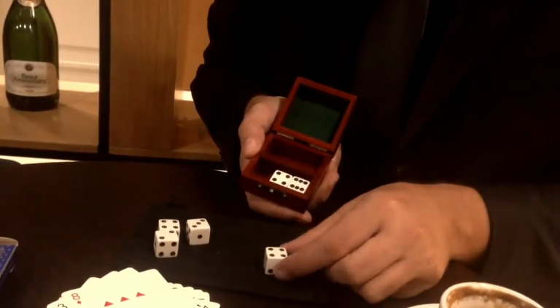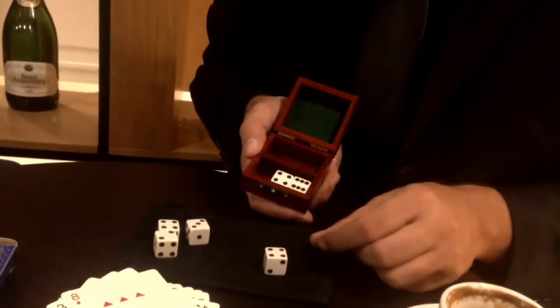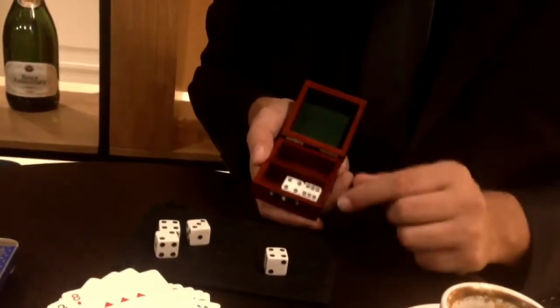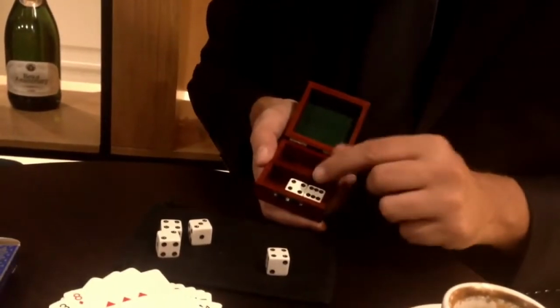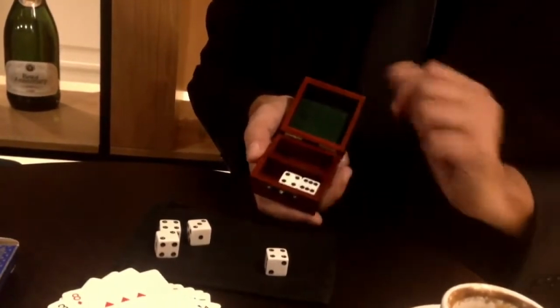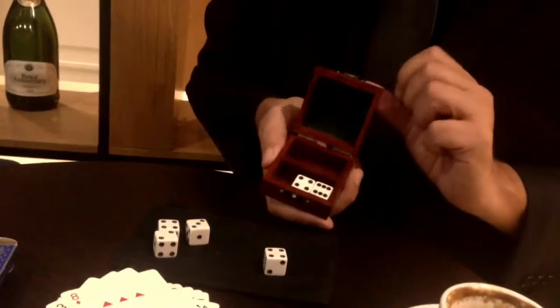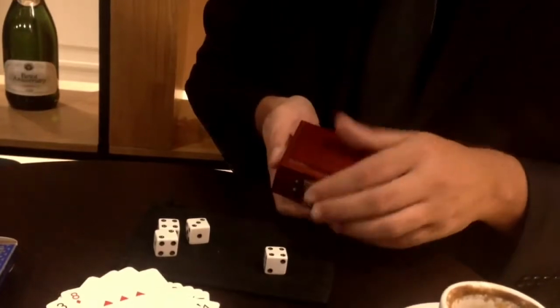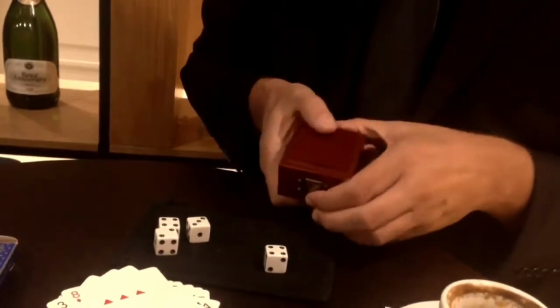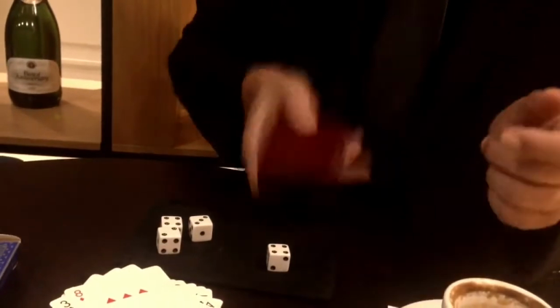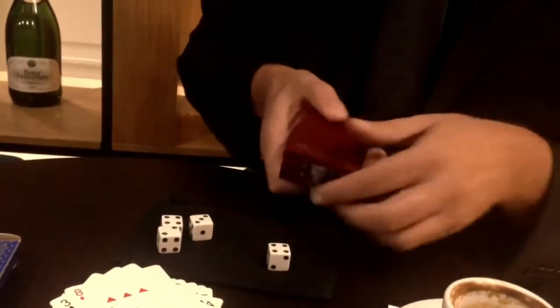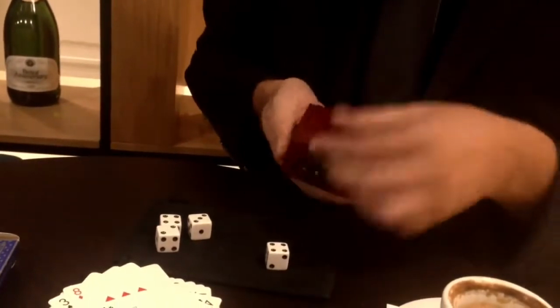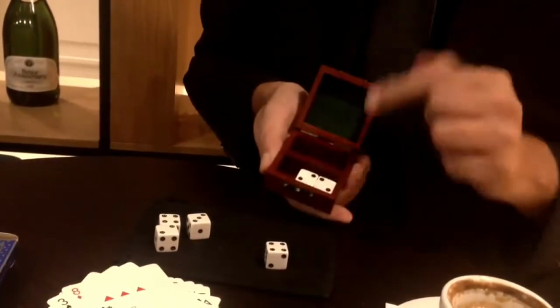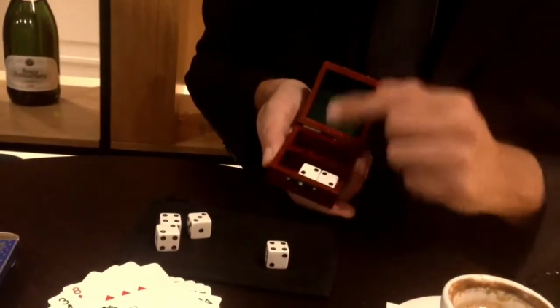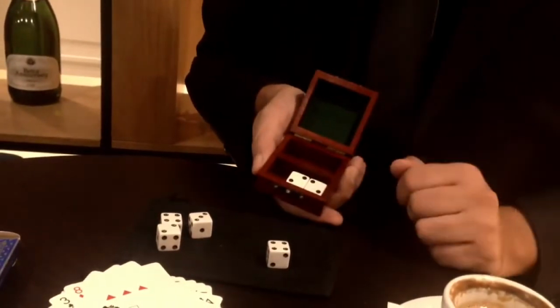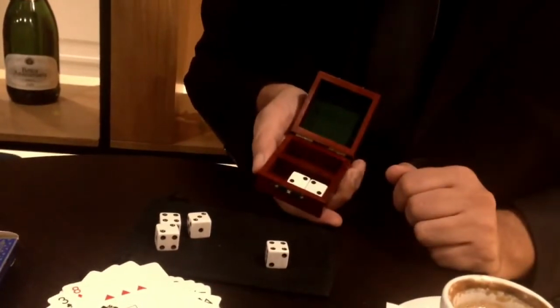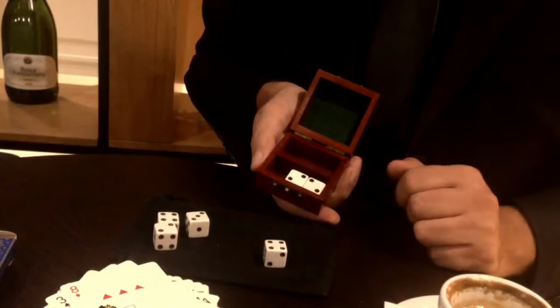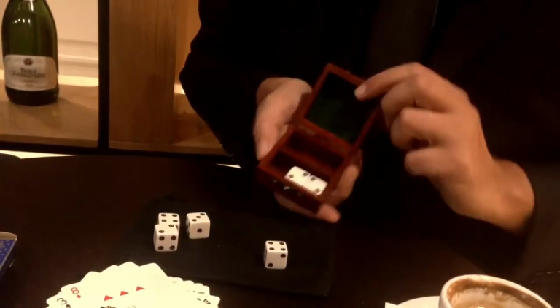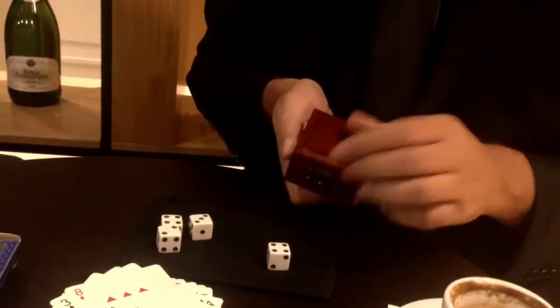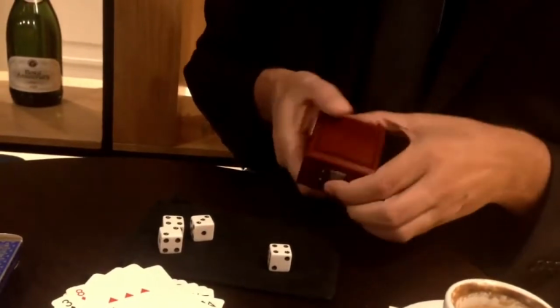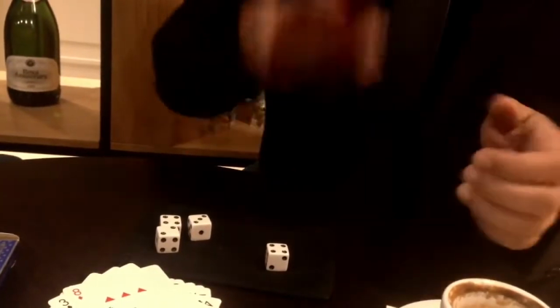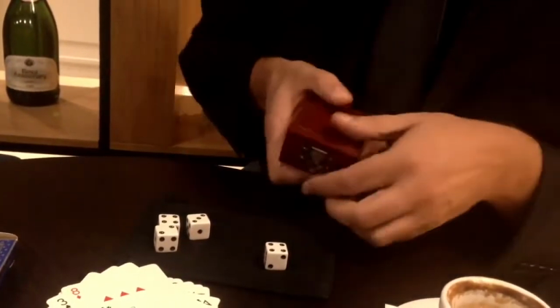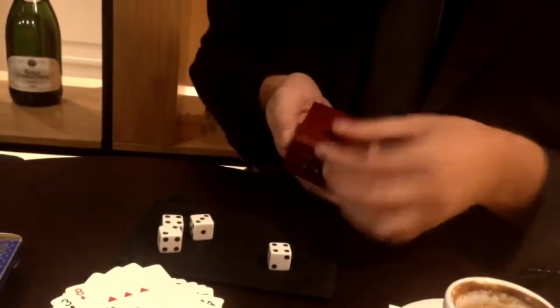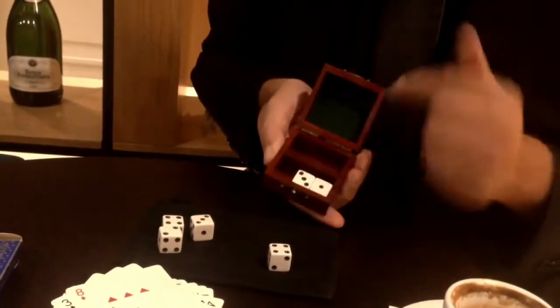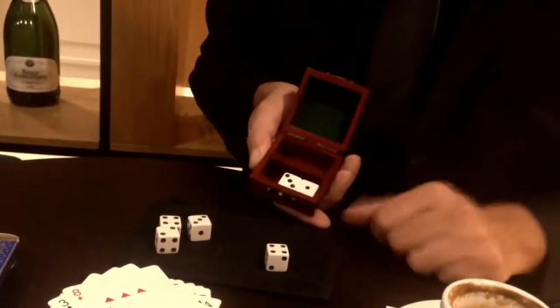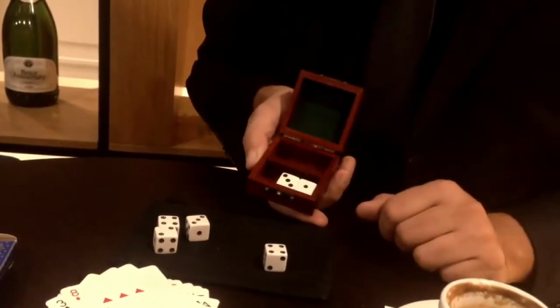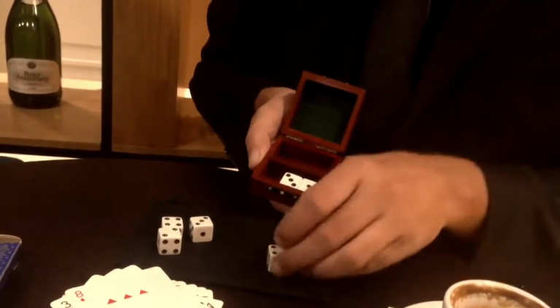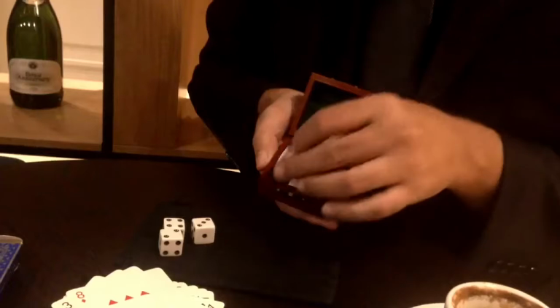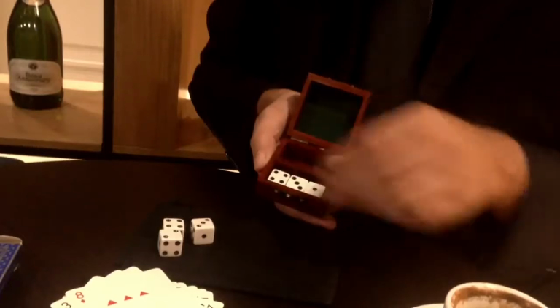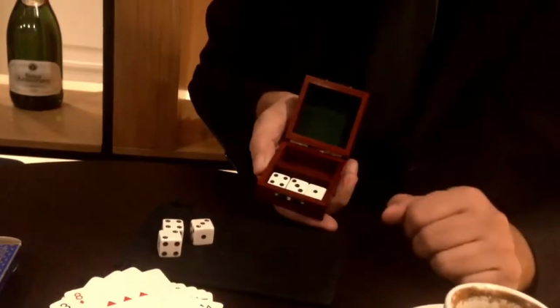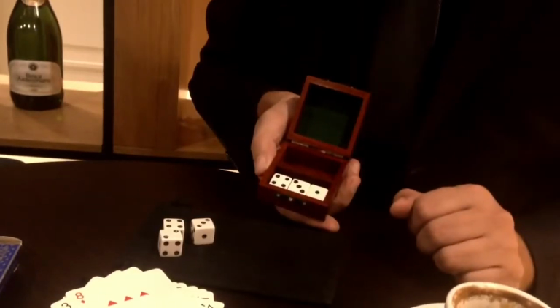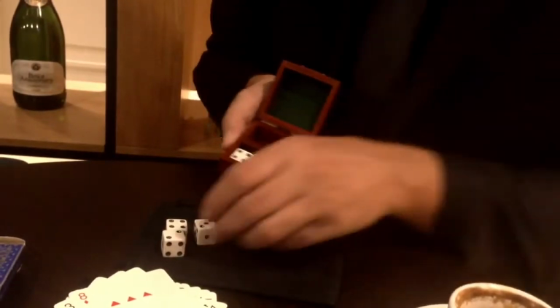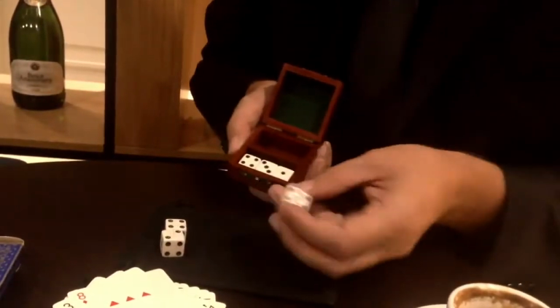For example, if you wanted four on these dice, here's how you would do it: the hard way would be having two twos — doubles — or the easy way would be having a one and a three. So something like this, for example.